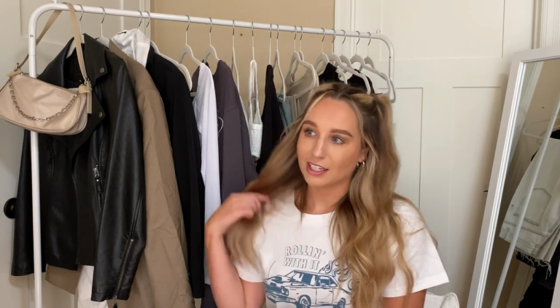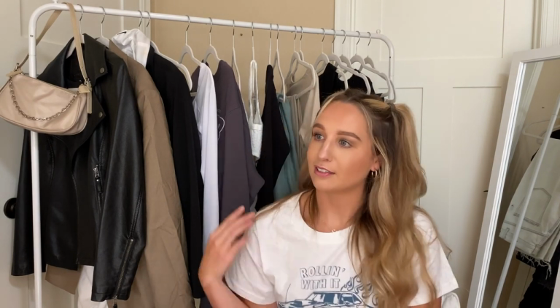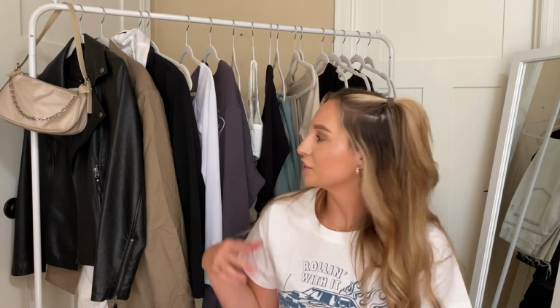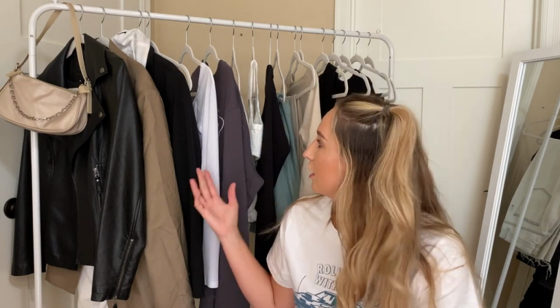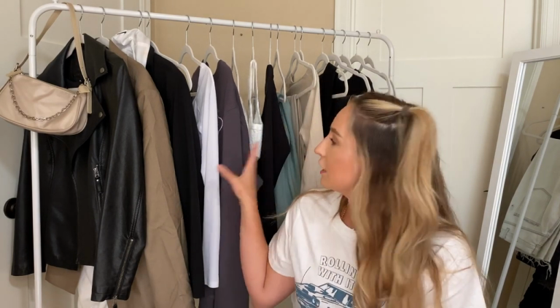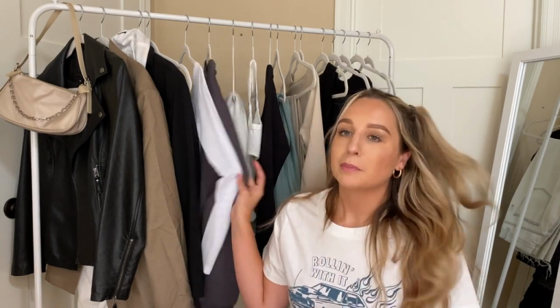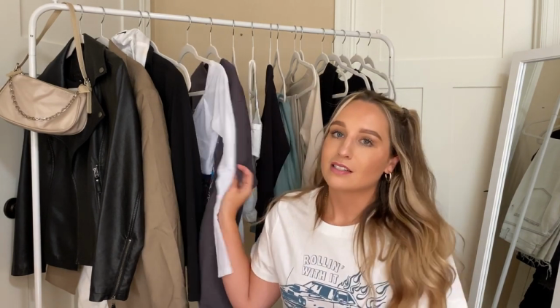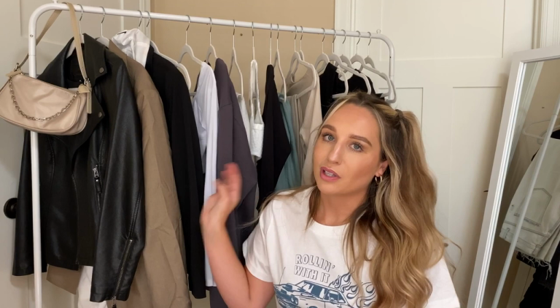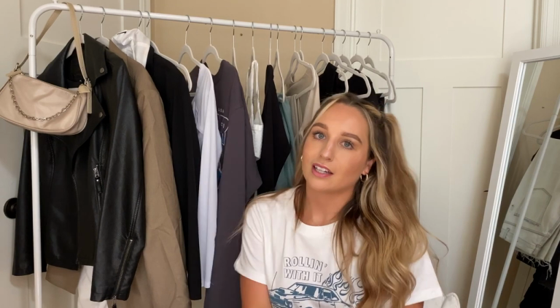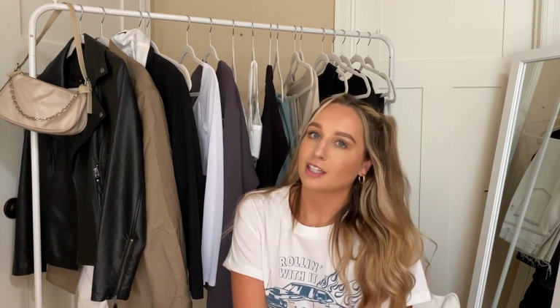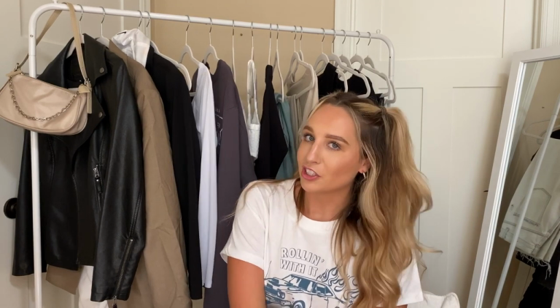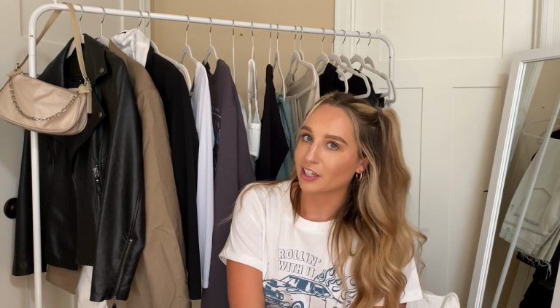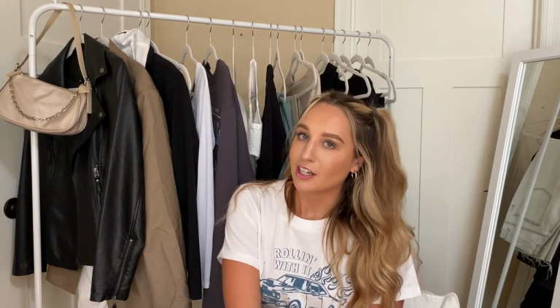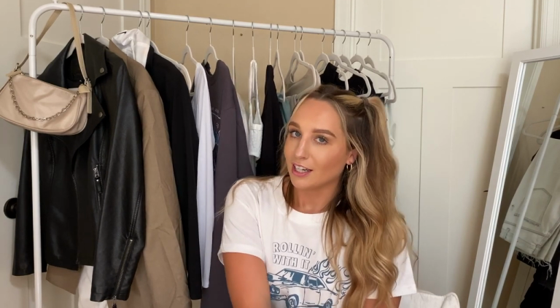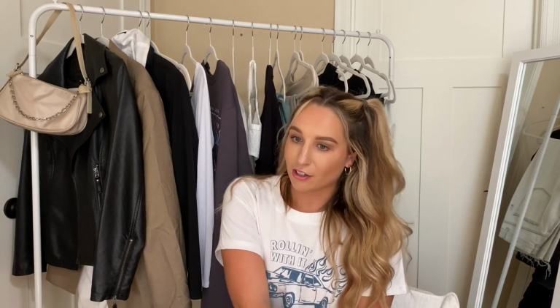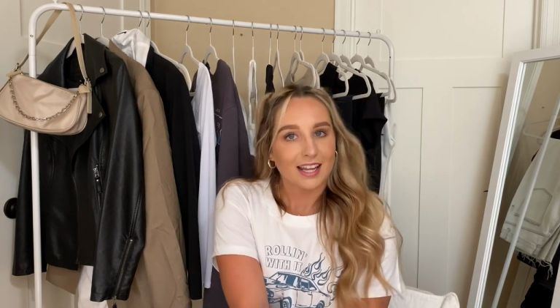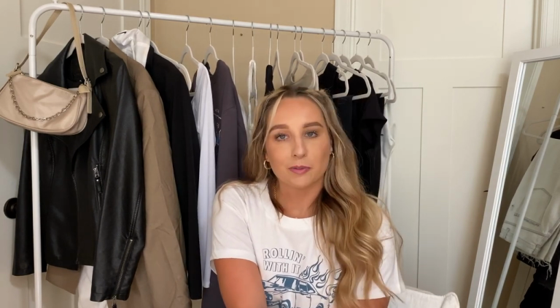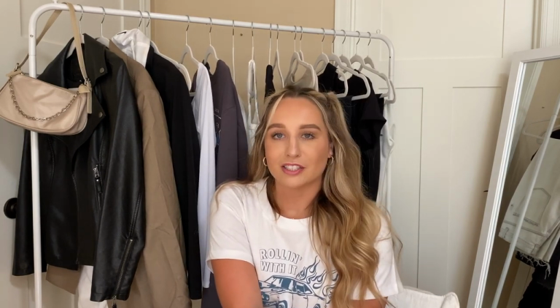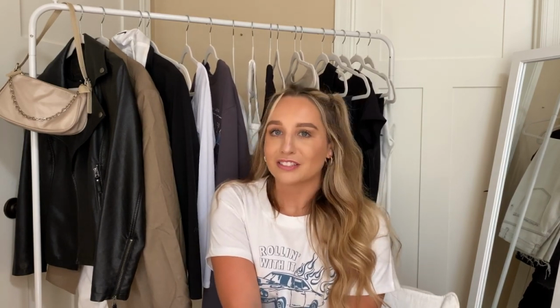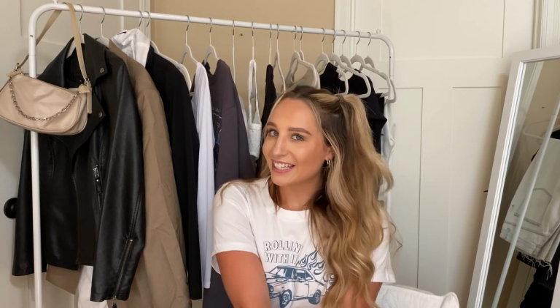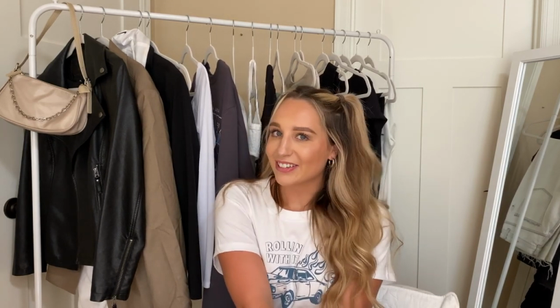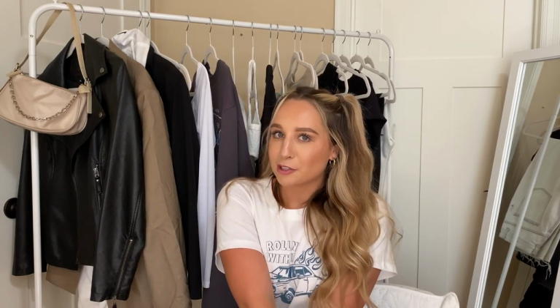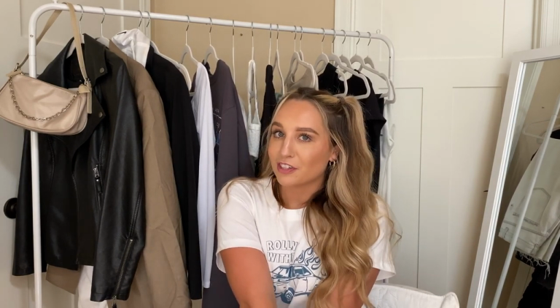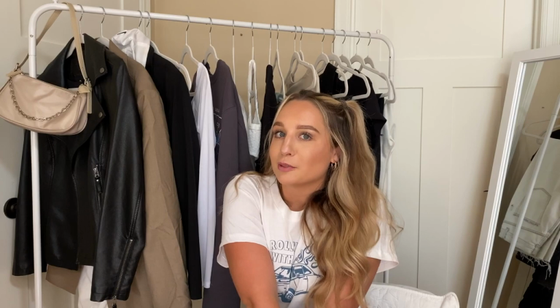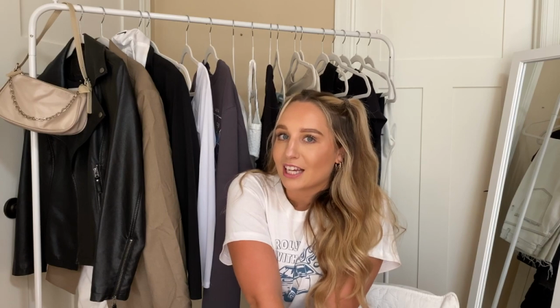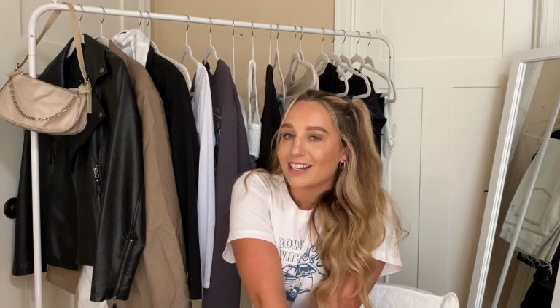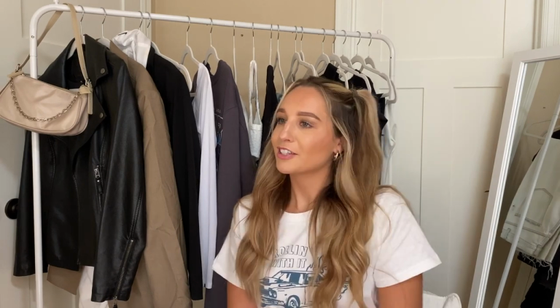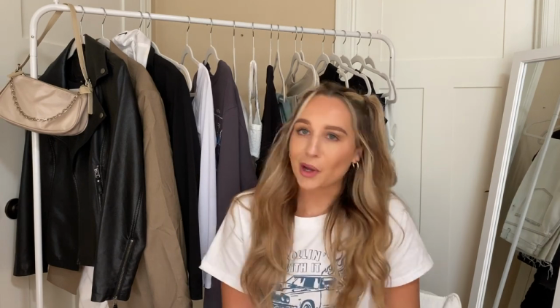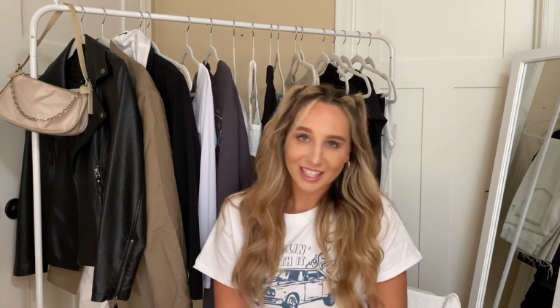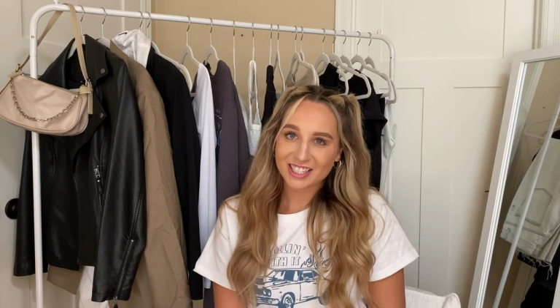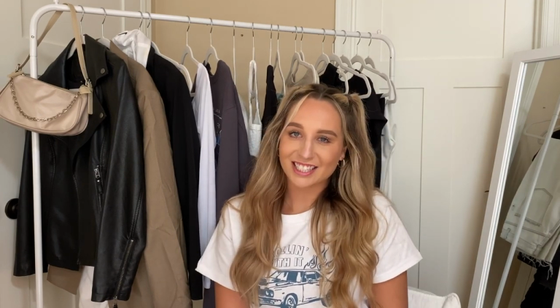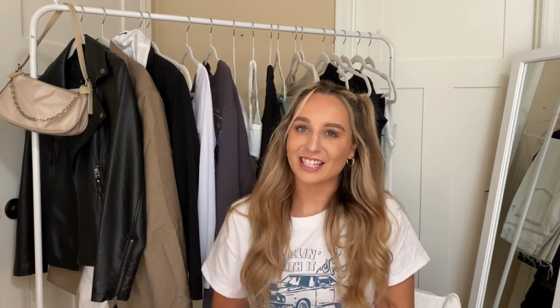I have a ton of neutrals and a bunch of different pieces that you can layer on top of each other in this haul. I hope you guys enjoy this video — it was super fun to put together, so let's just get into it!